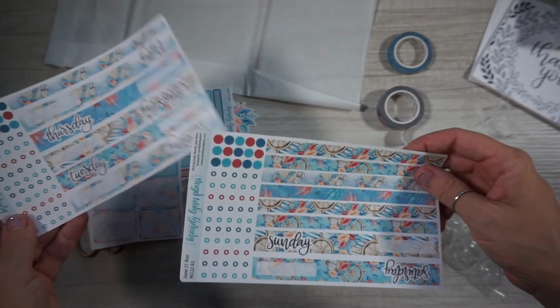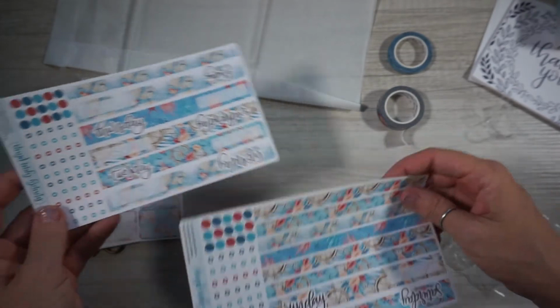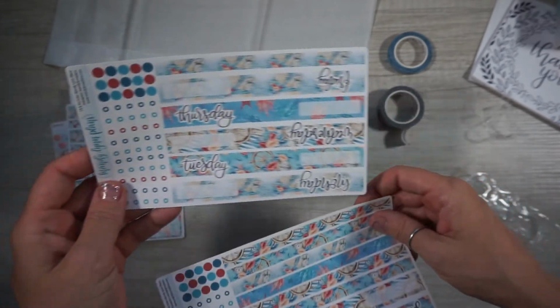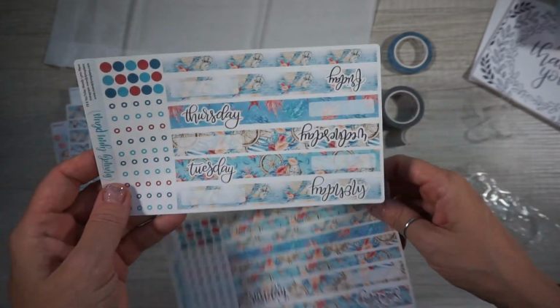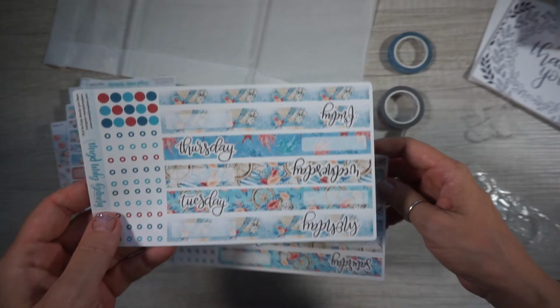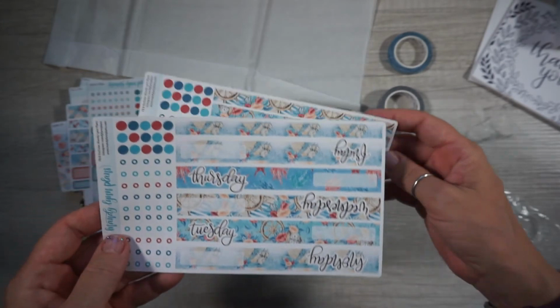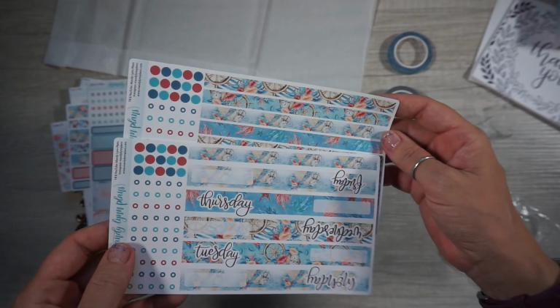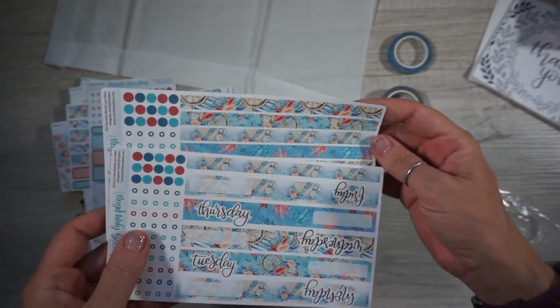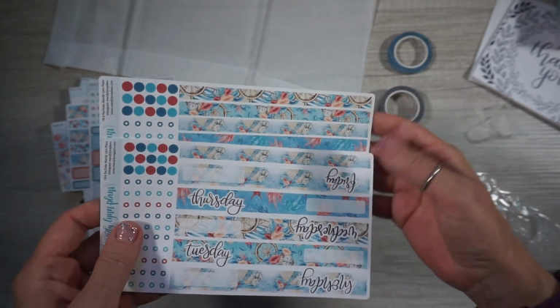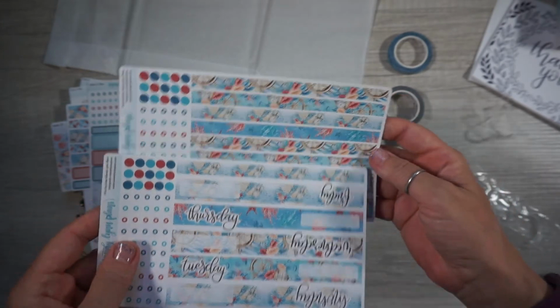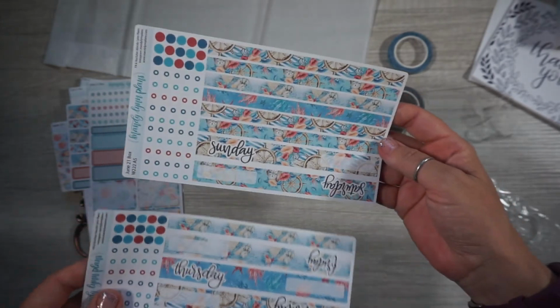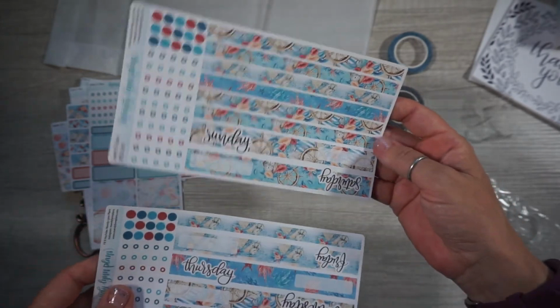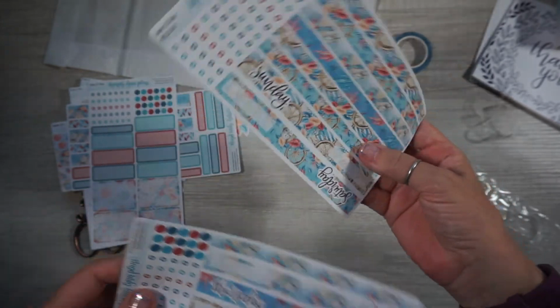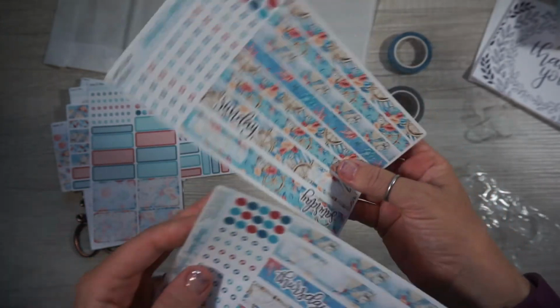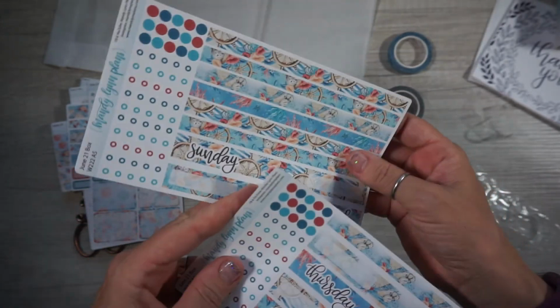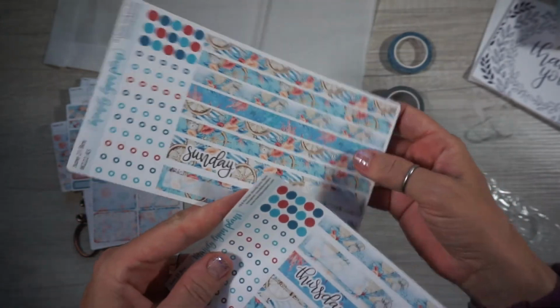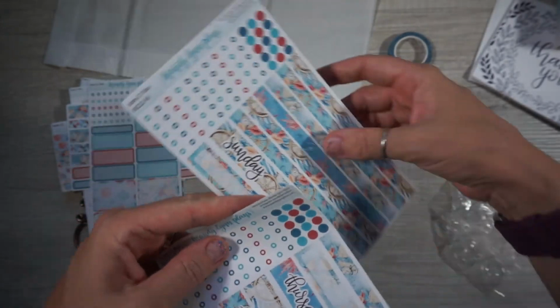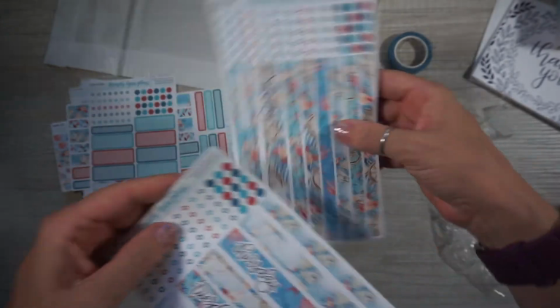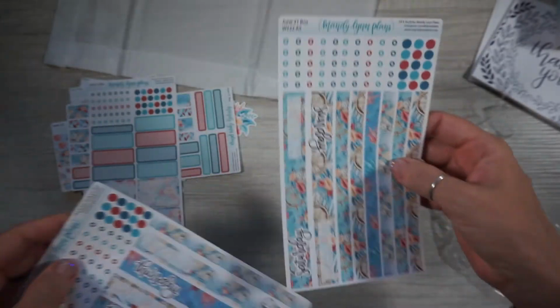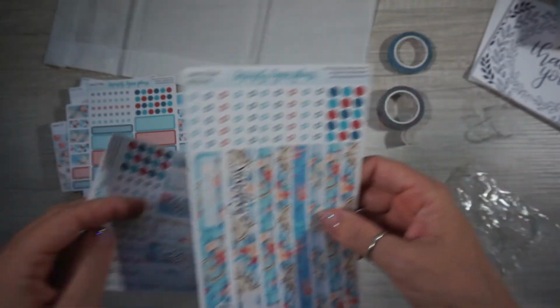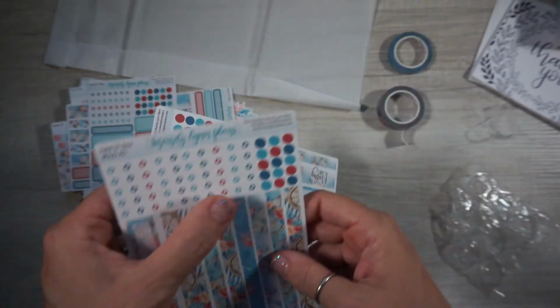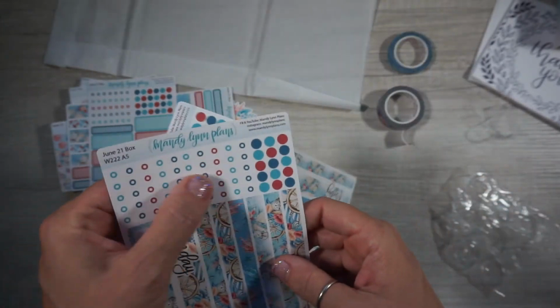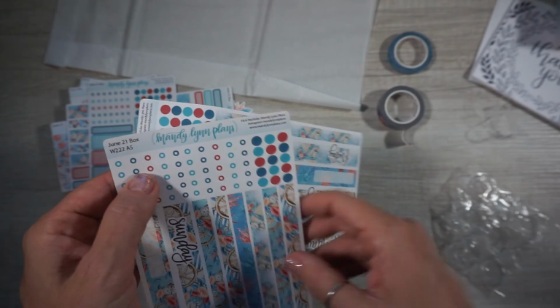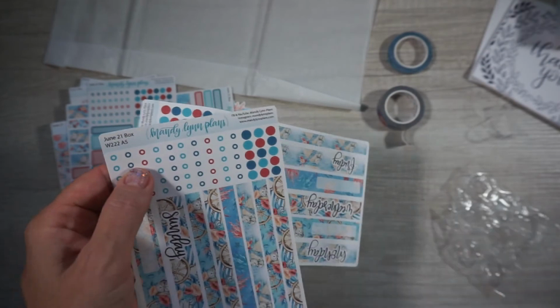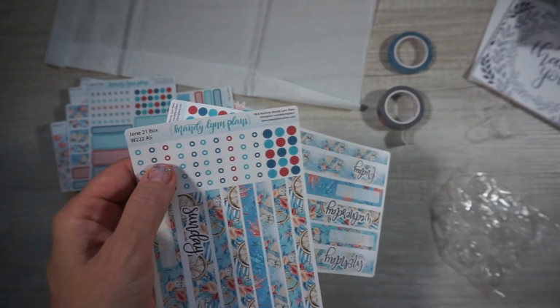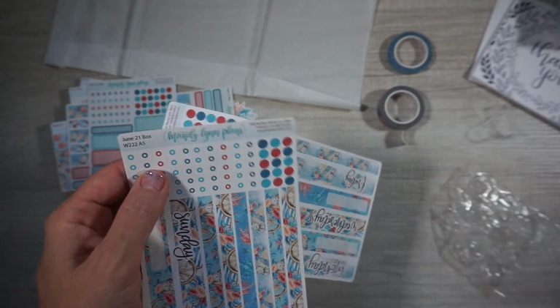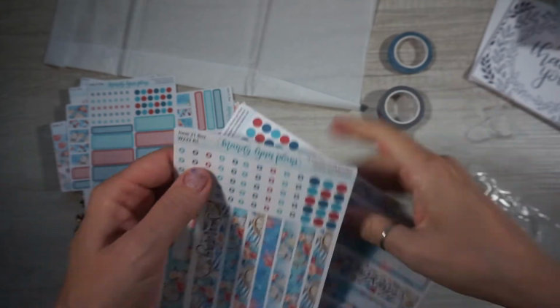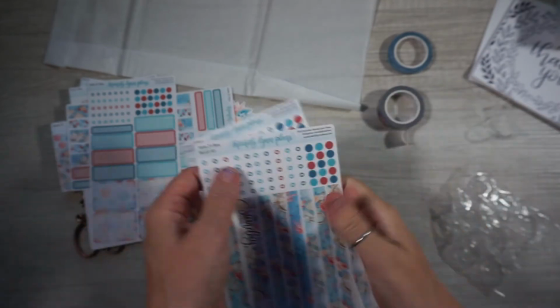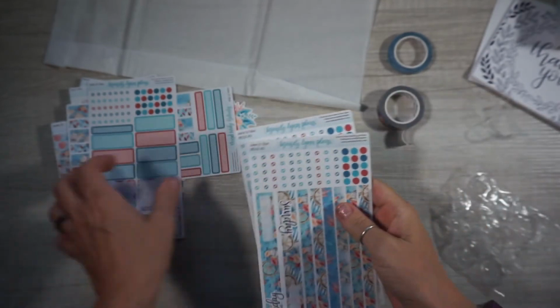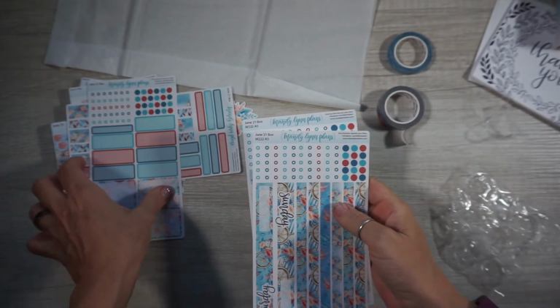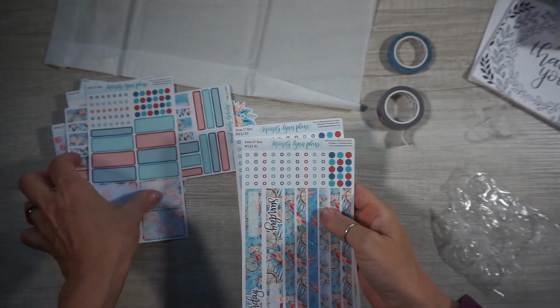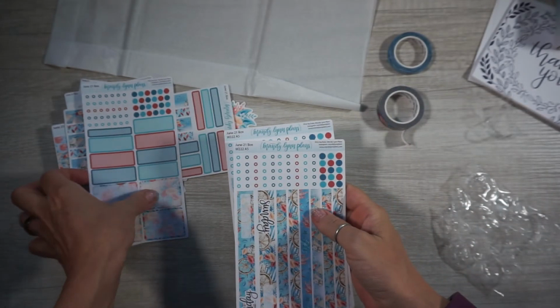So we have our weeklies, our dailies, and Saturday and Sunday. And some more stickers — that's a lot of stickers!